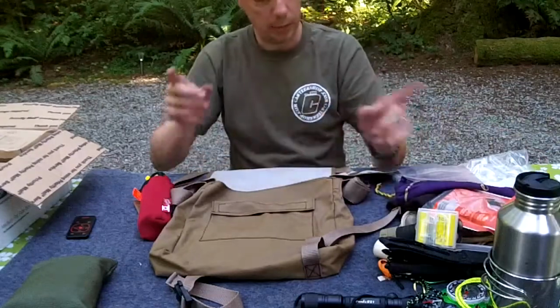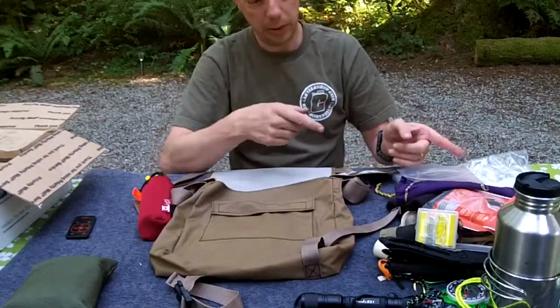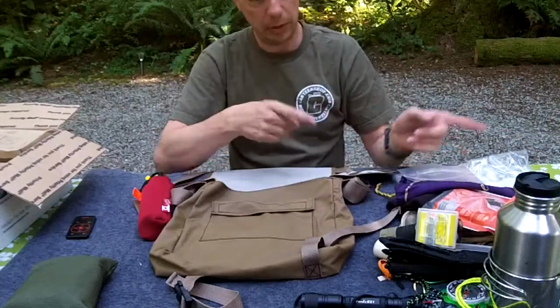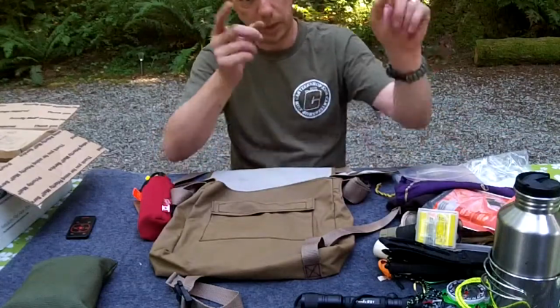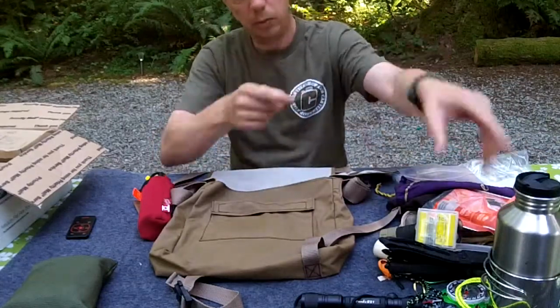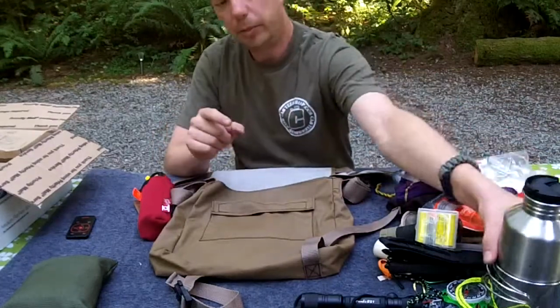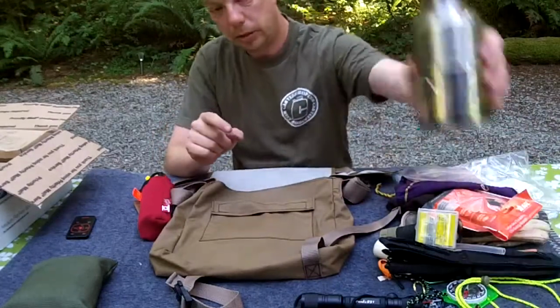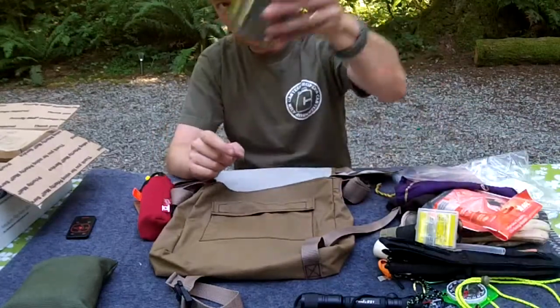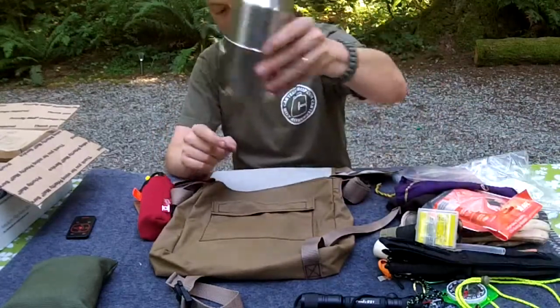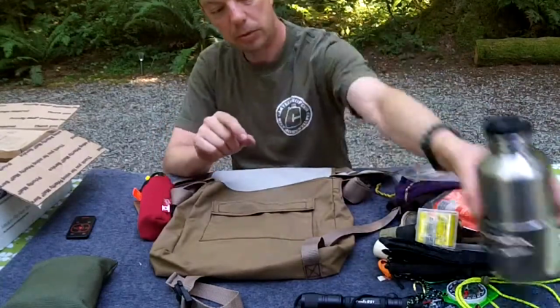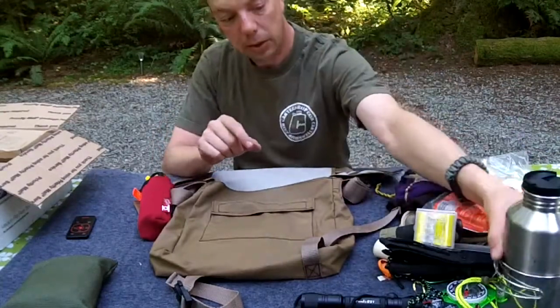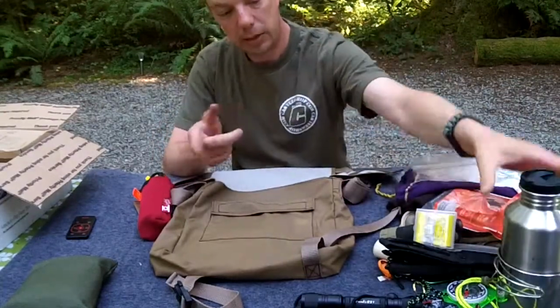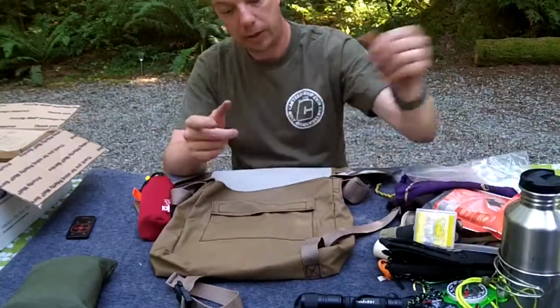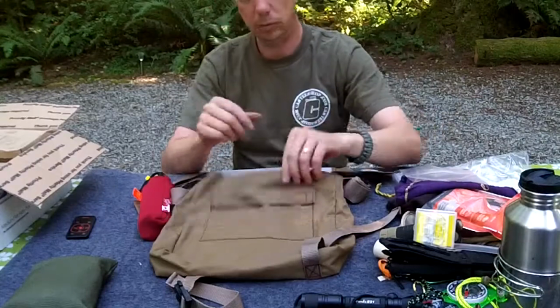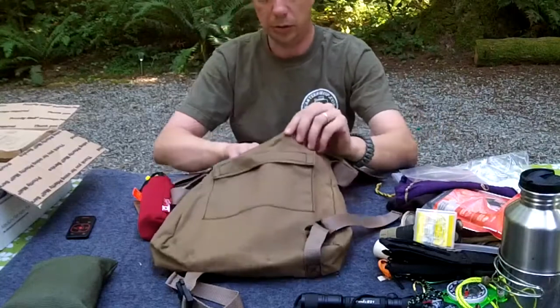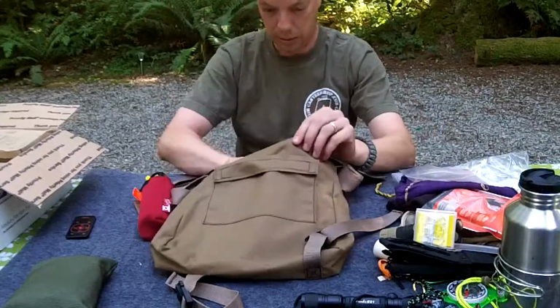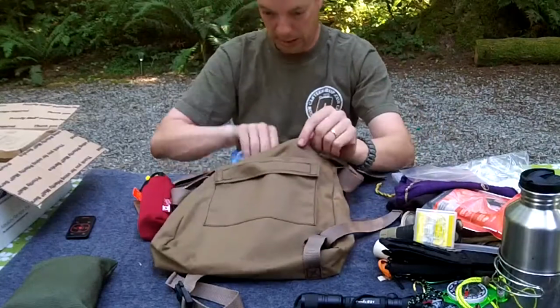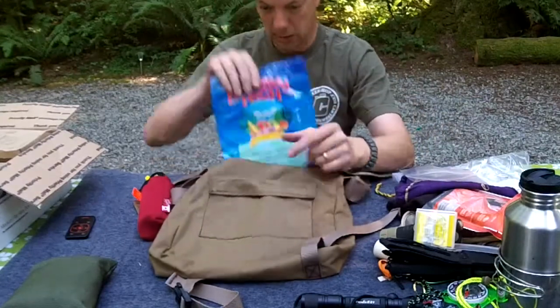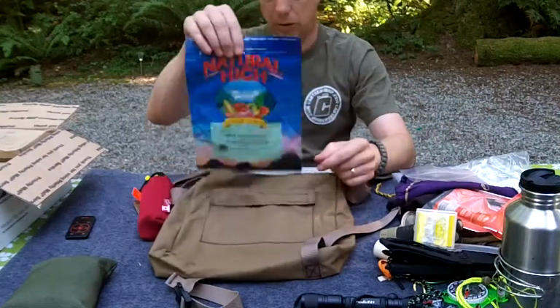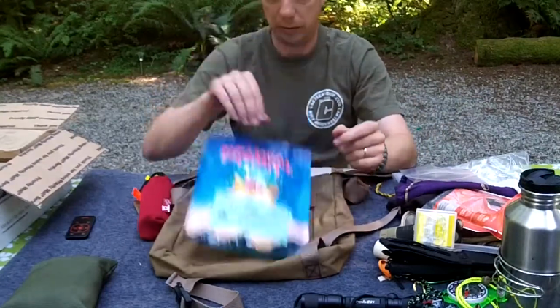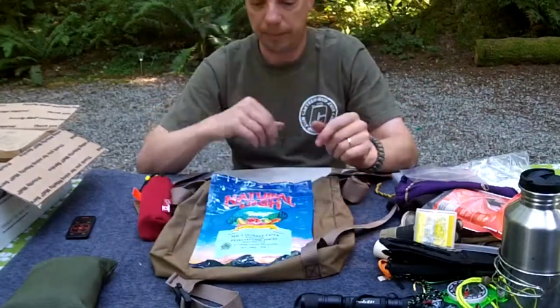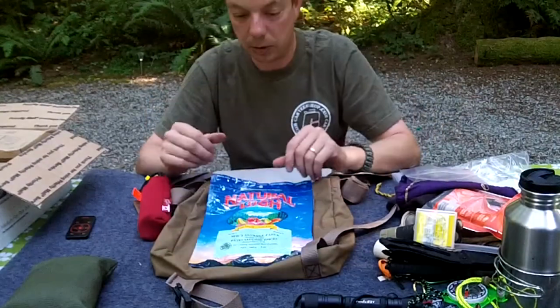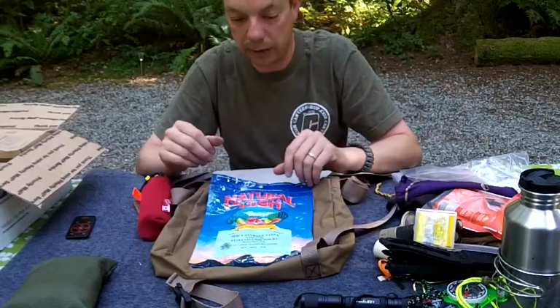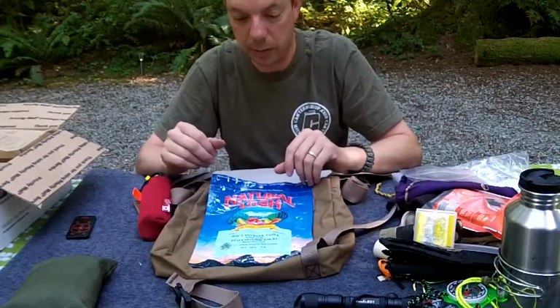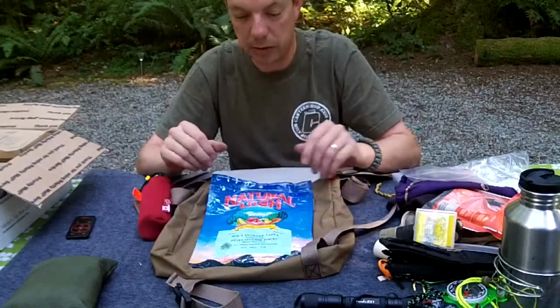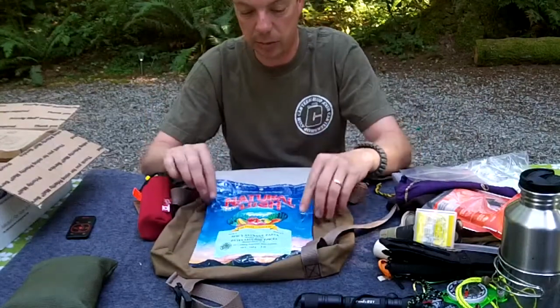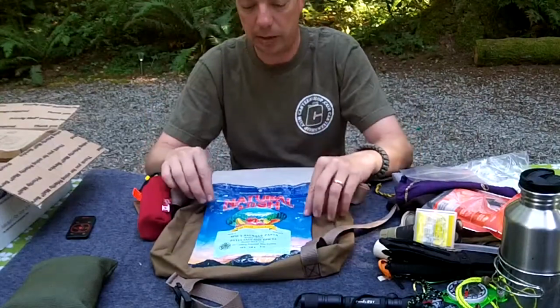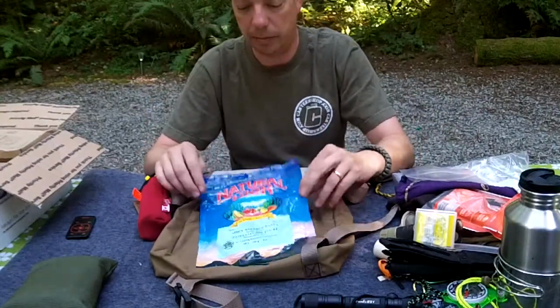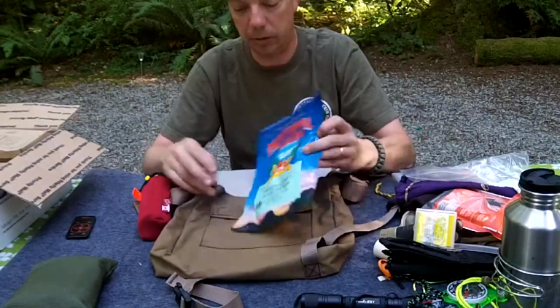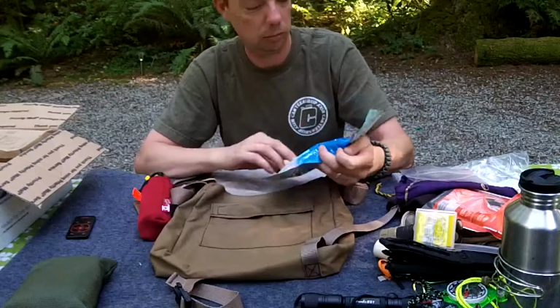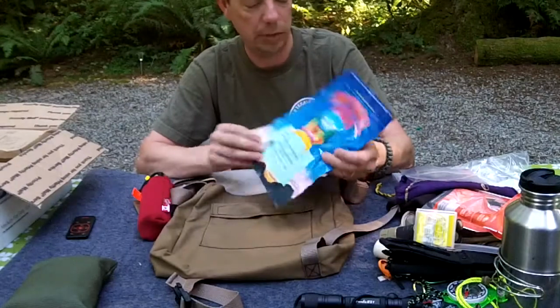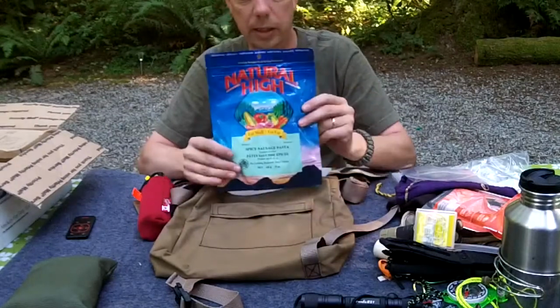And with the Emberlit, and the water bottle, and the cup, and some fire, what you can do is cook yourself some food. I have here a spicy sausage pasta from Natural High. I haven't actually tried this one - I don't know if it's any good or not, but I'm hopeful.